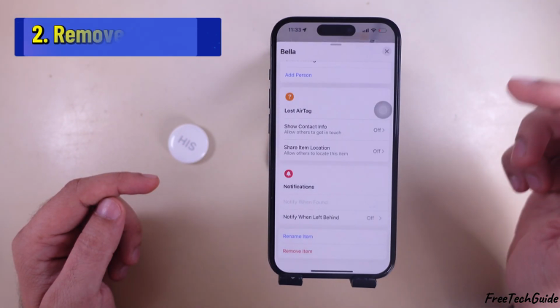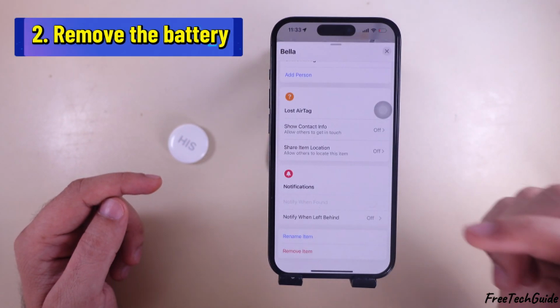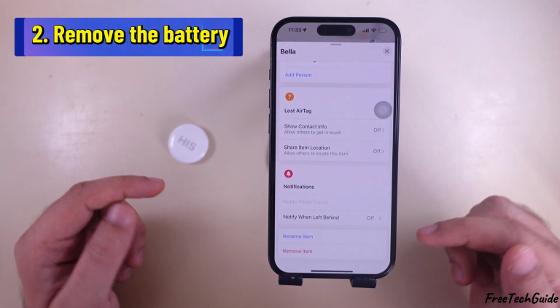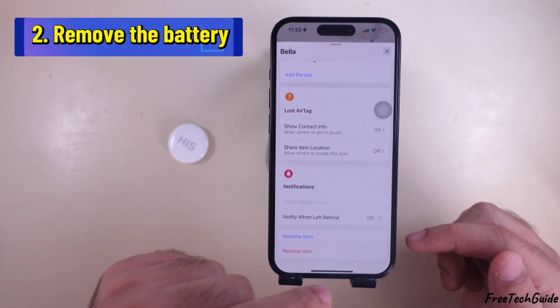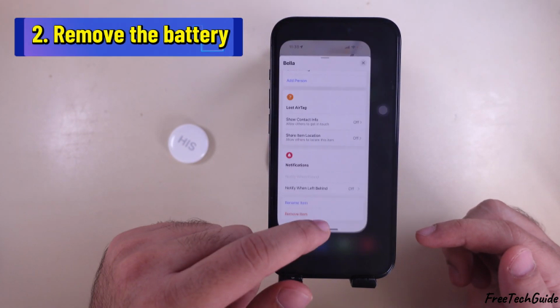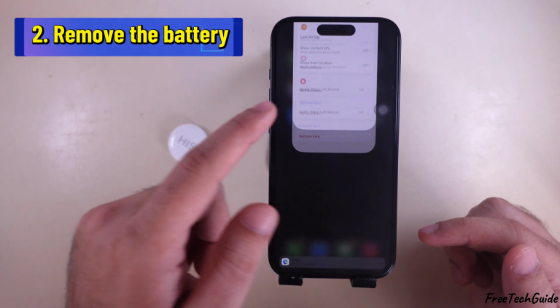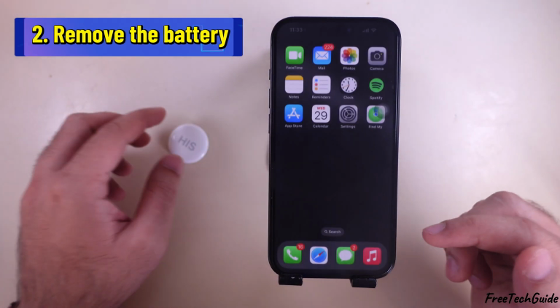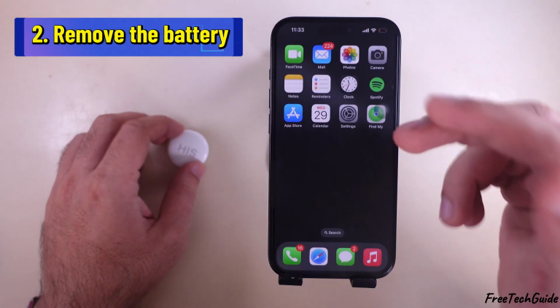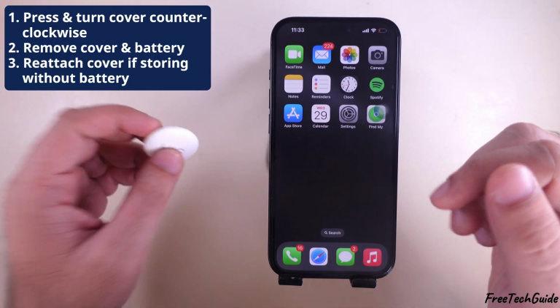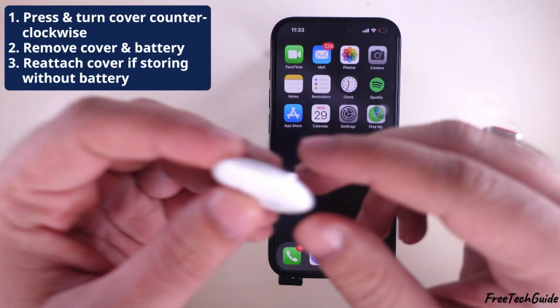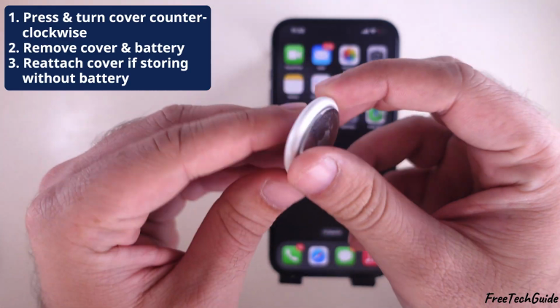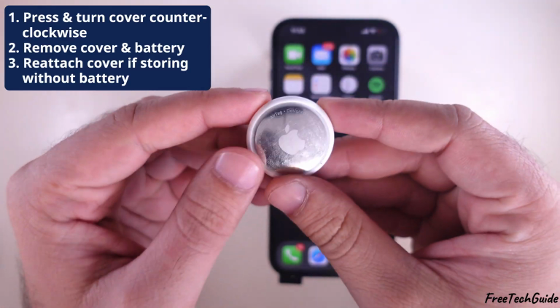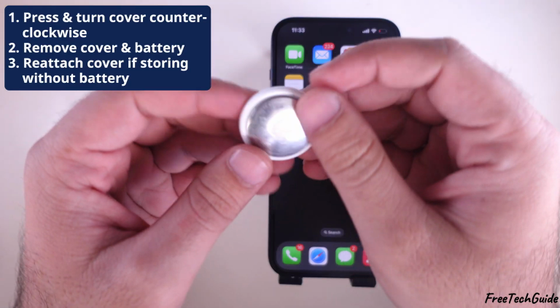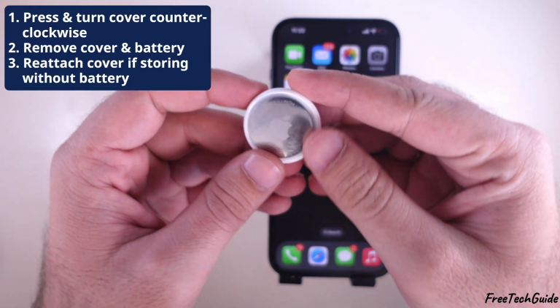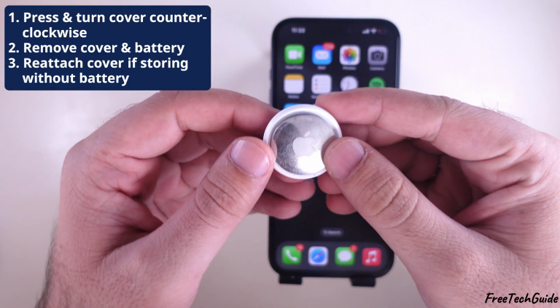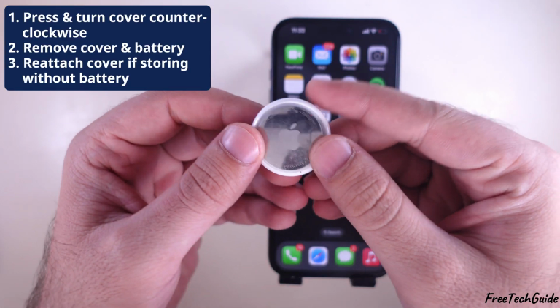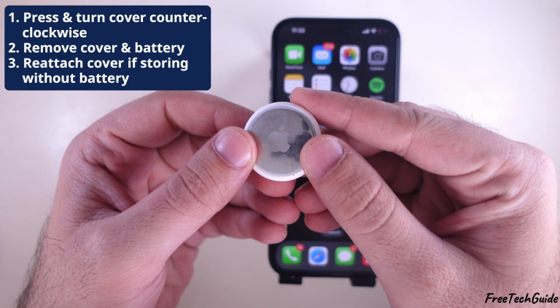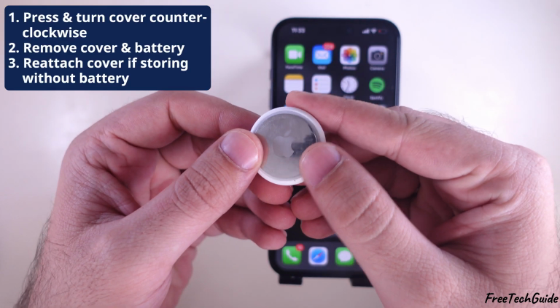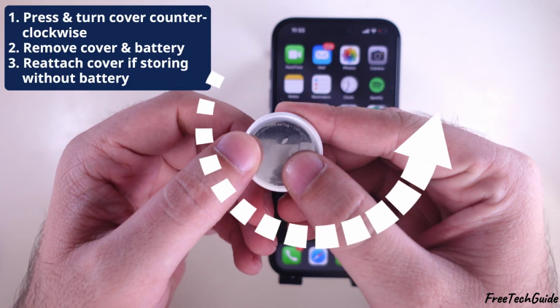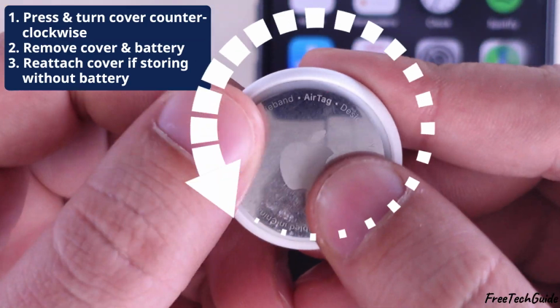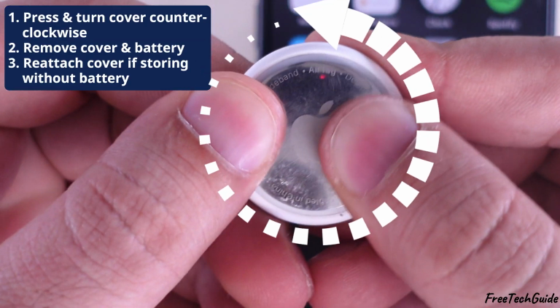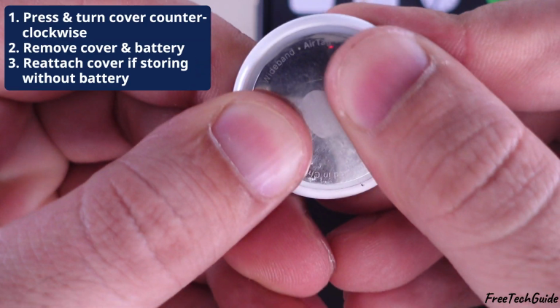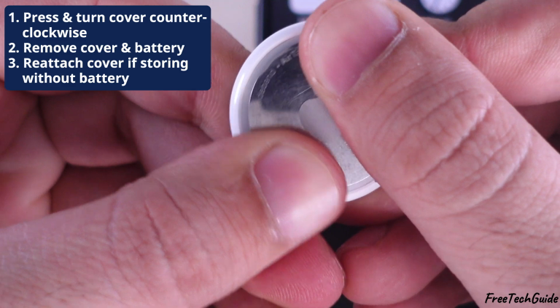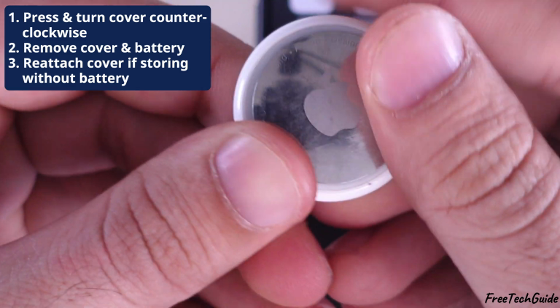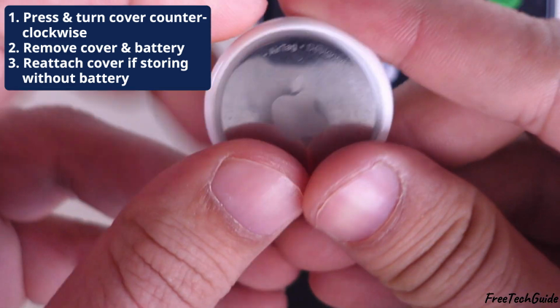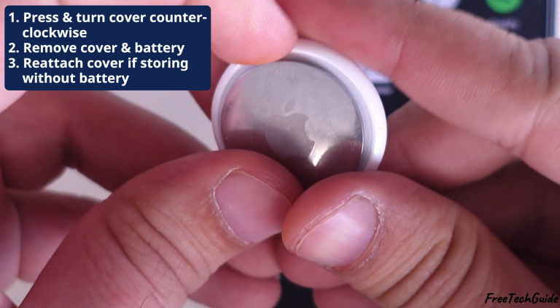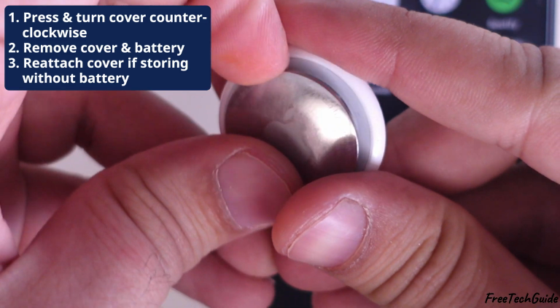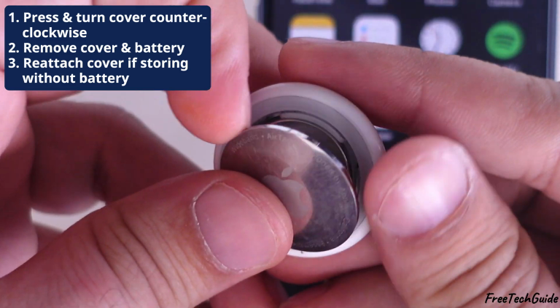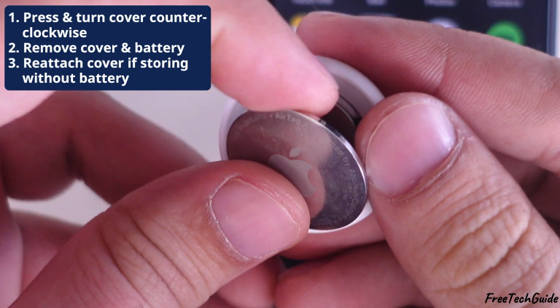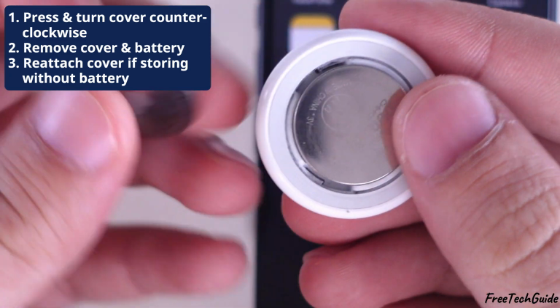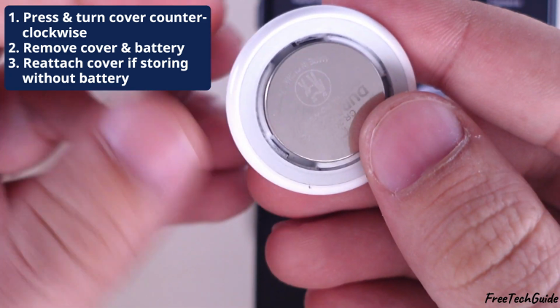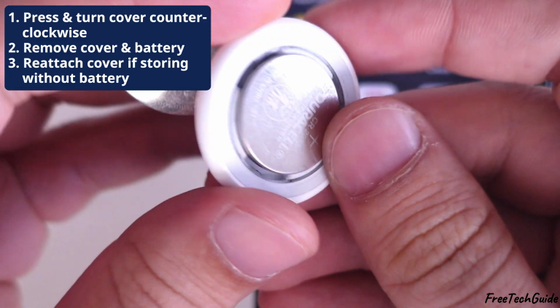The second solution is to remove the battery. Press down on the AirTag's stainless steel battery cover. Rotate the cover counterclockwise until it stops. Remove the cover and remove the battery.